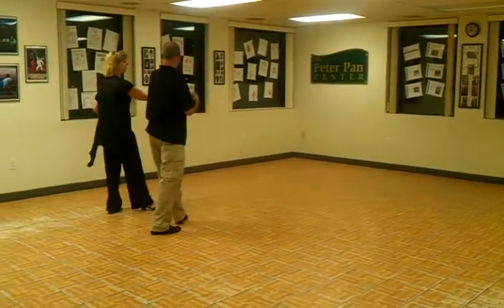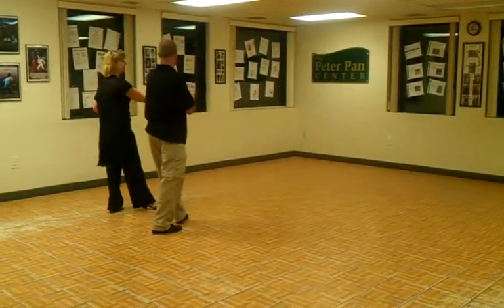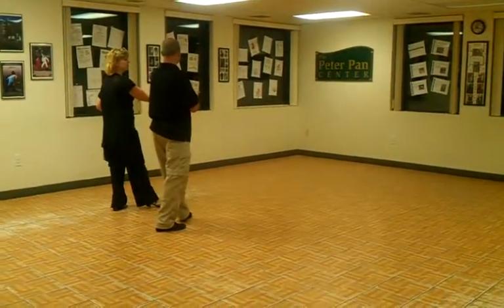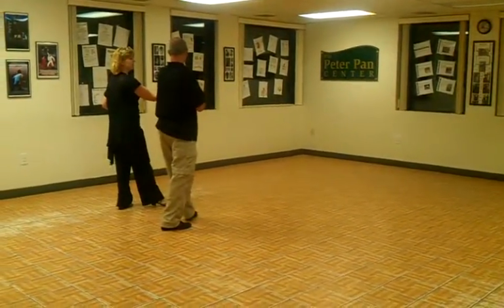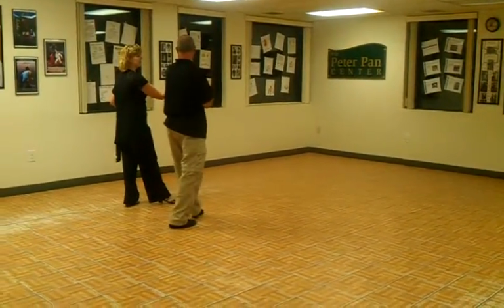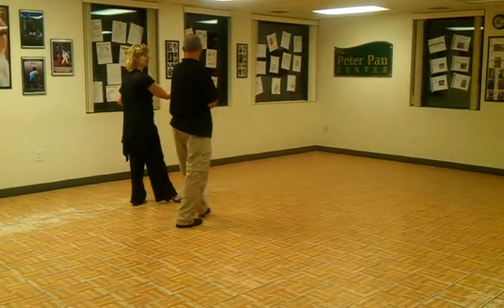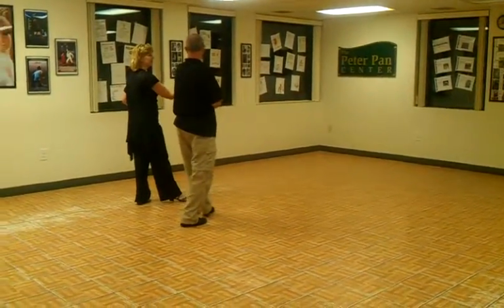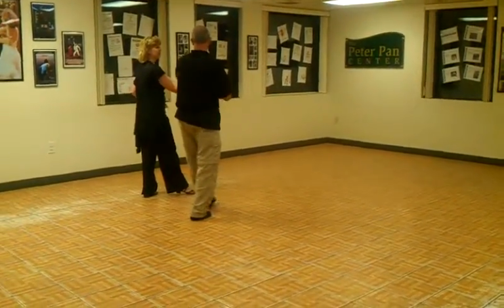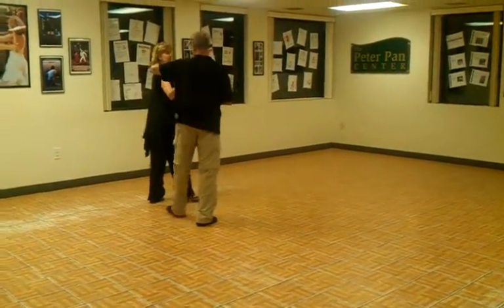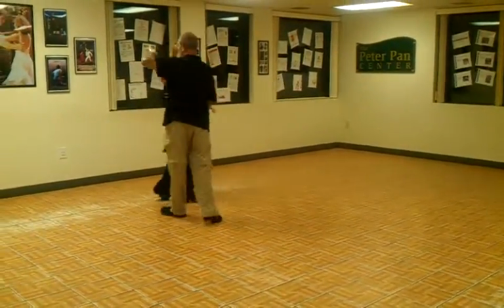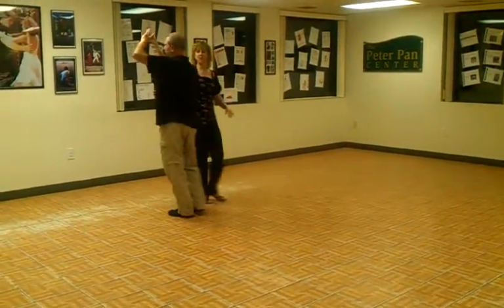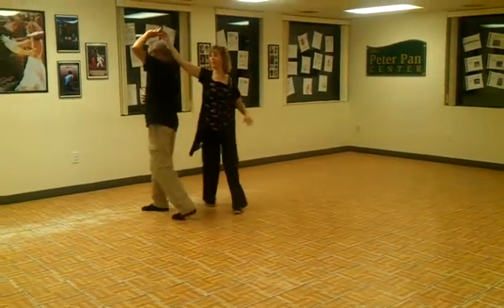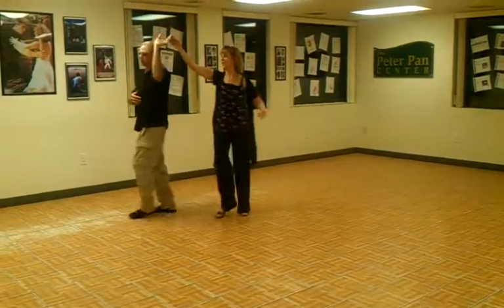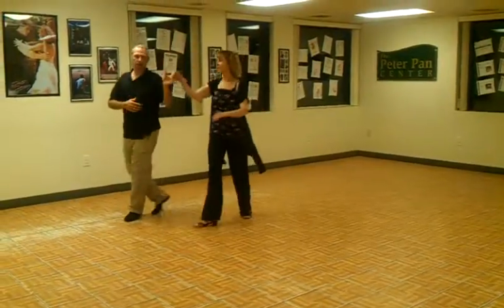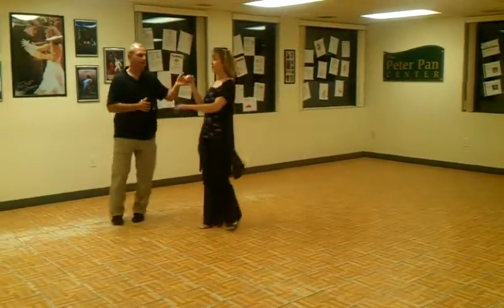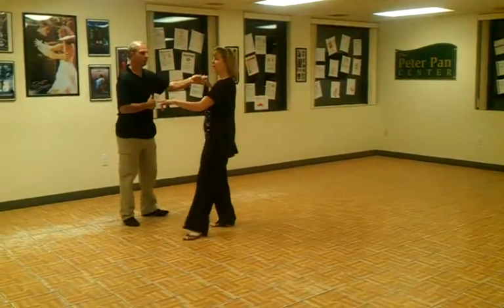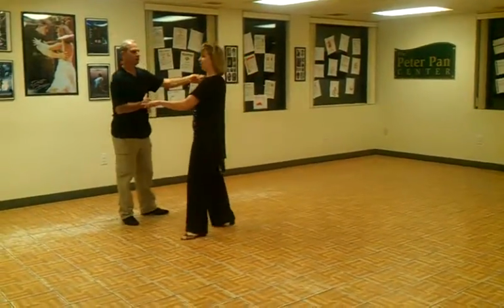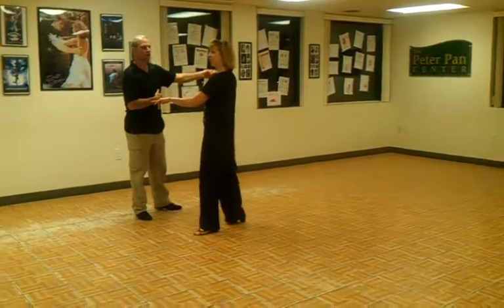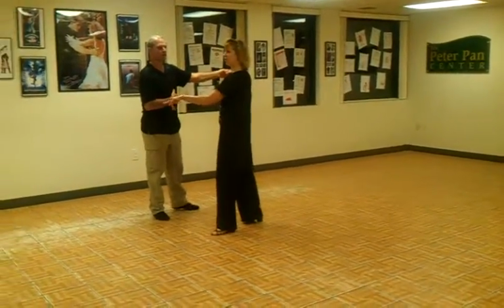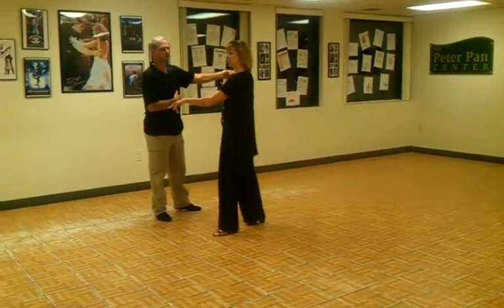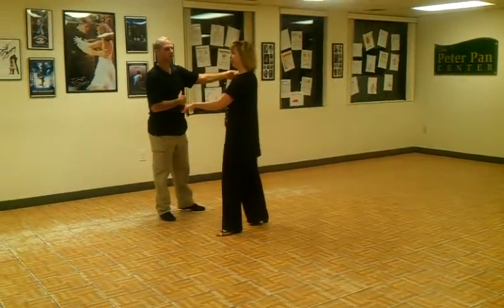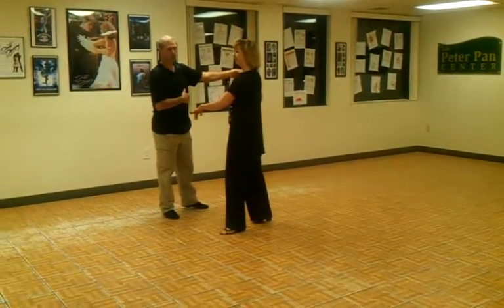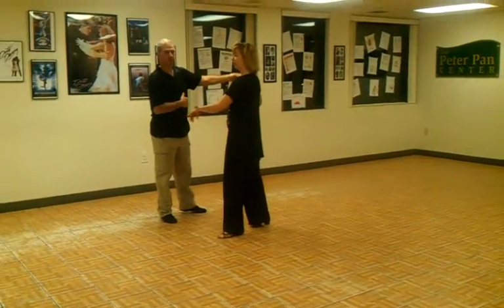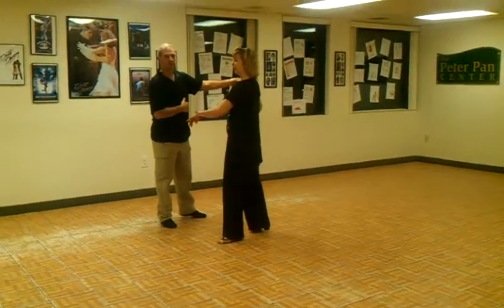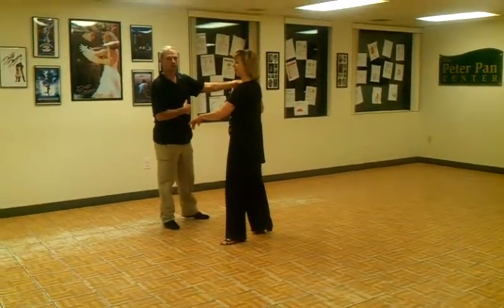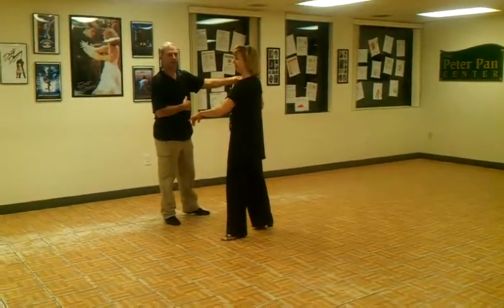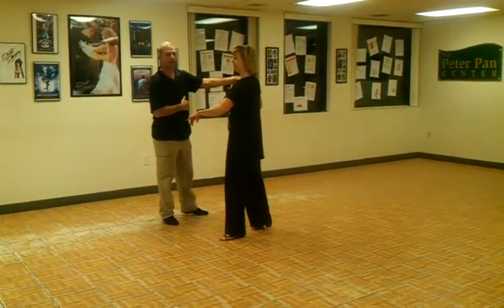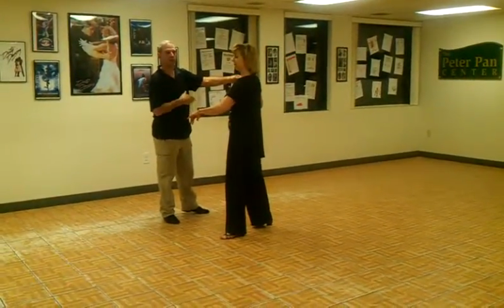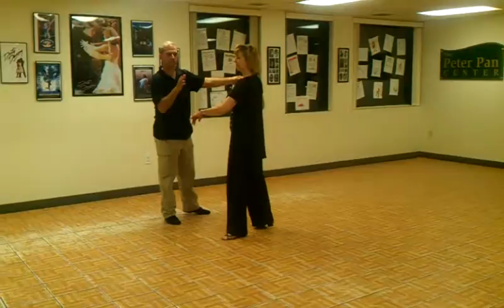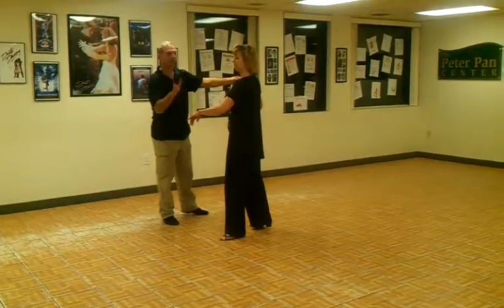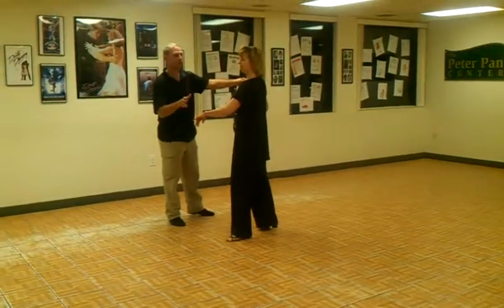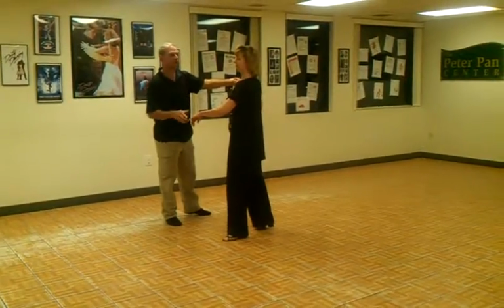We did our first weave. Quick-quick-slow, facing the girl — make sure she's past you. She does a double inside turn. We do forward, forward, side, back.